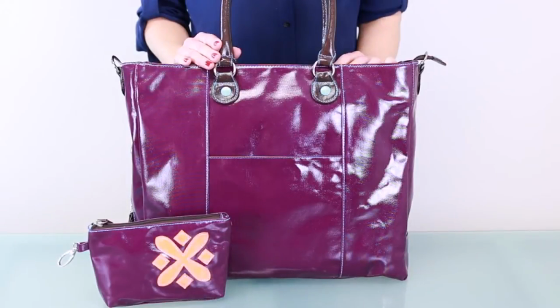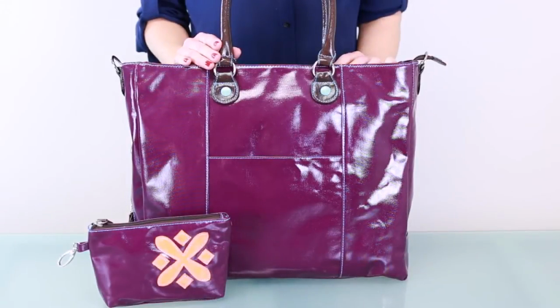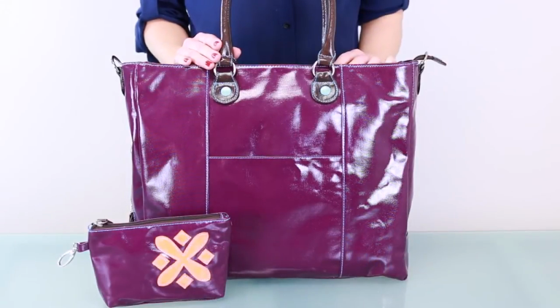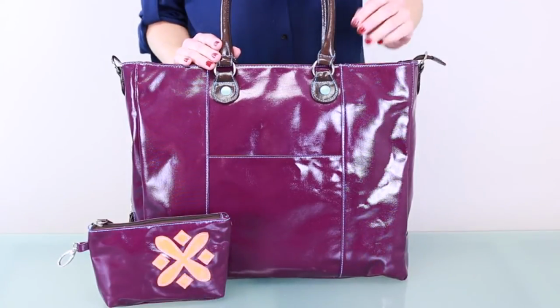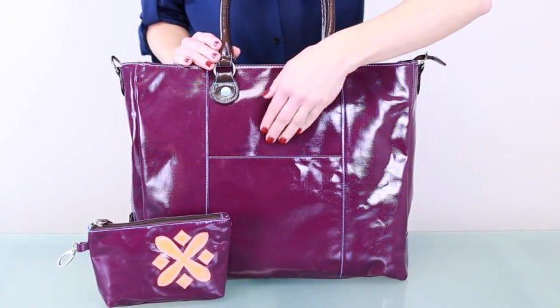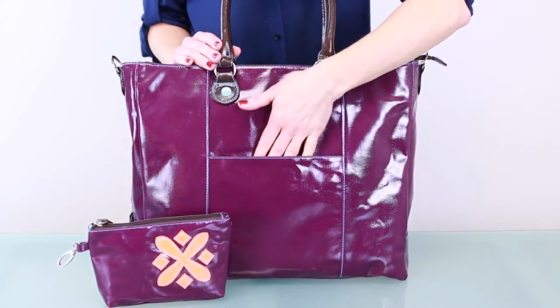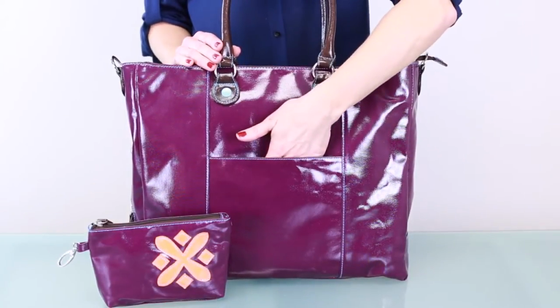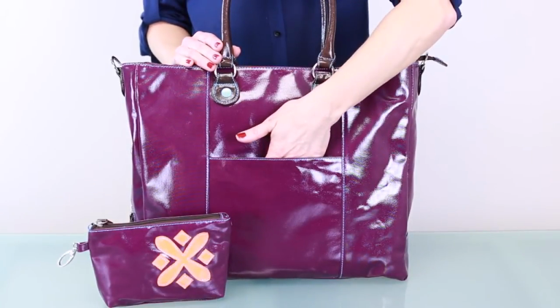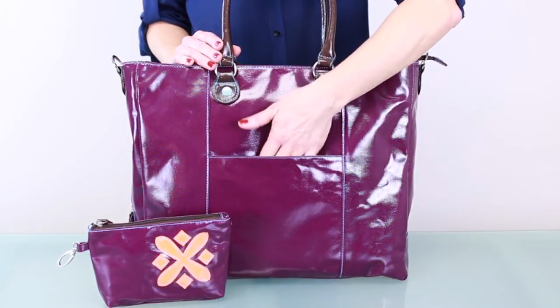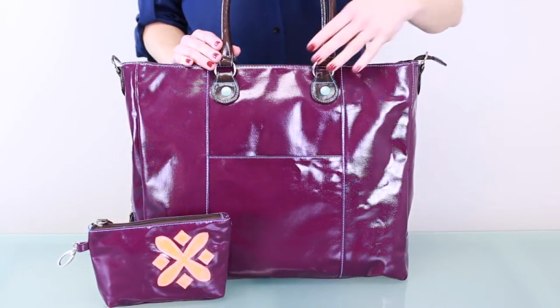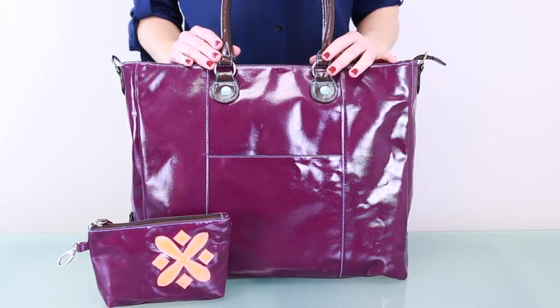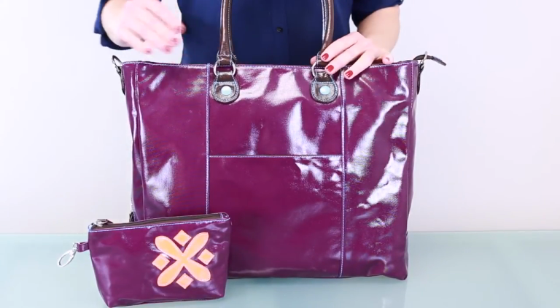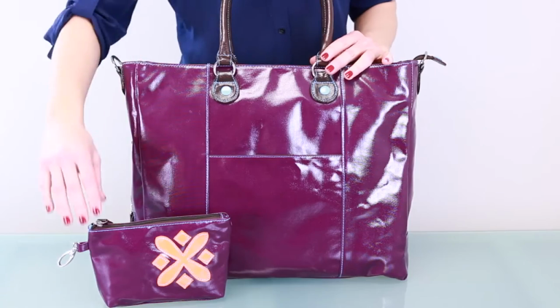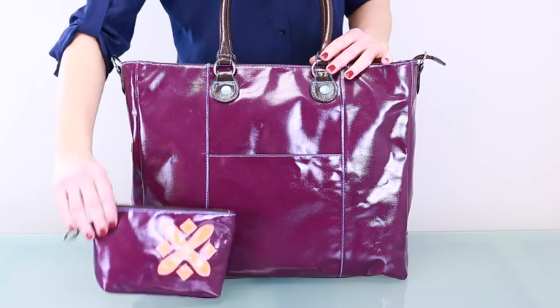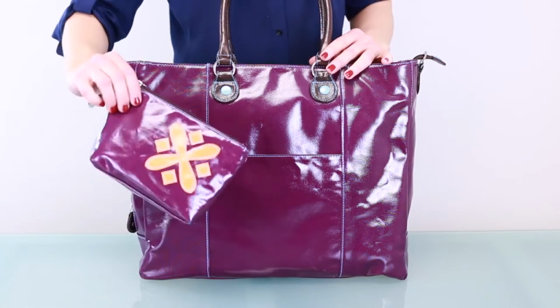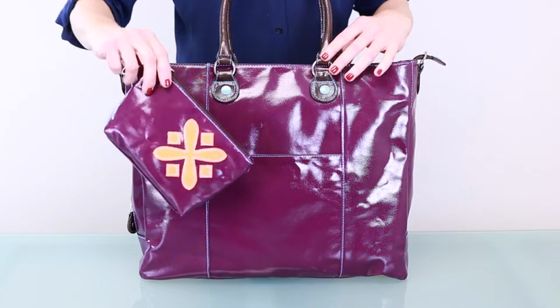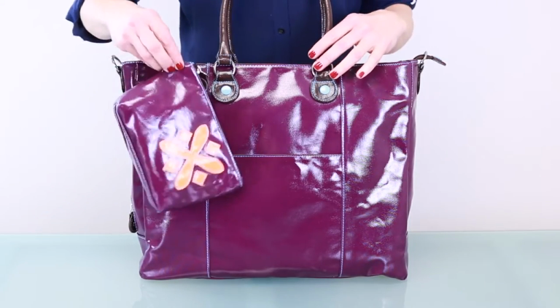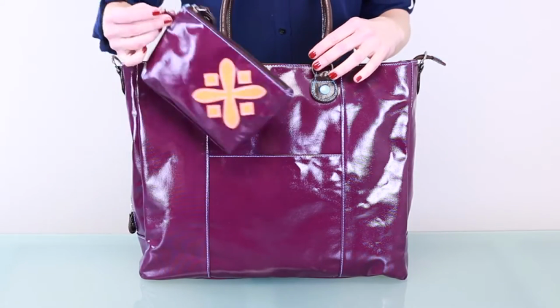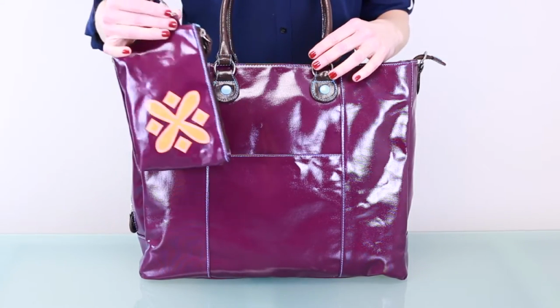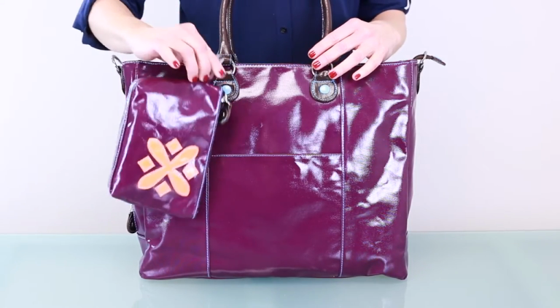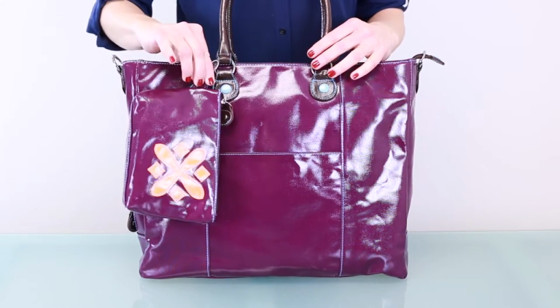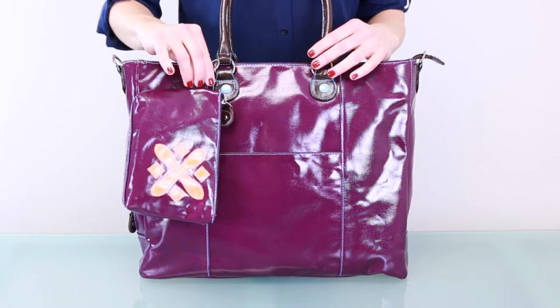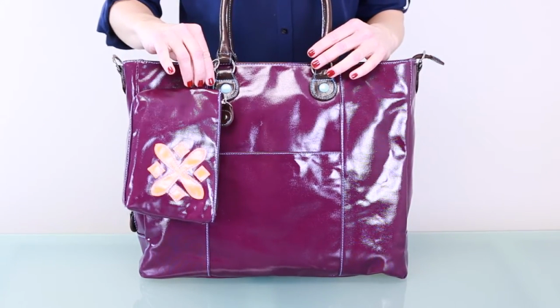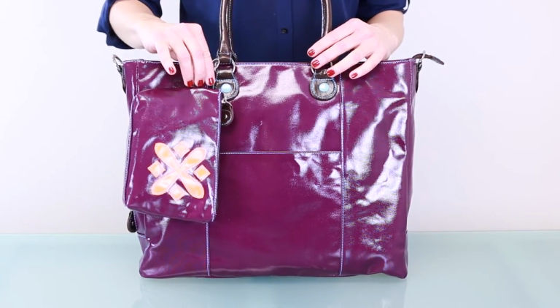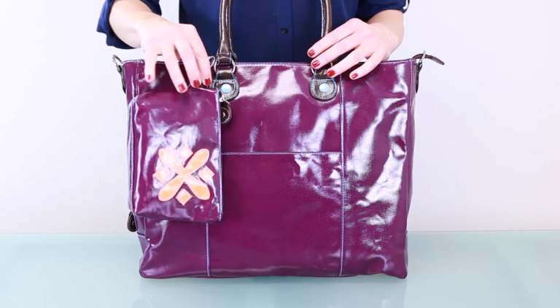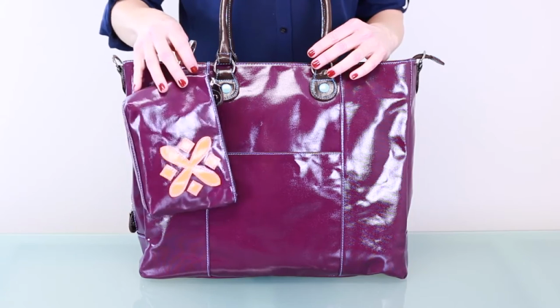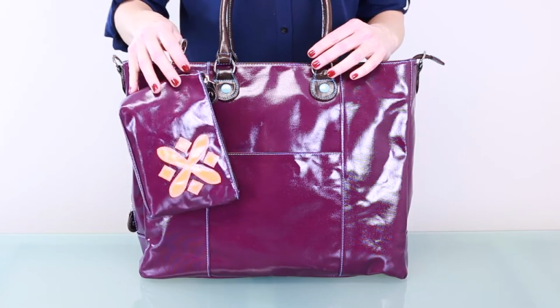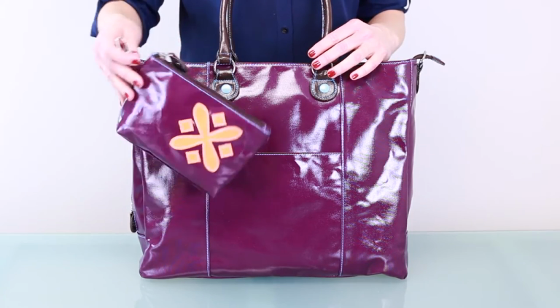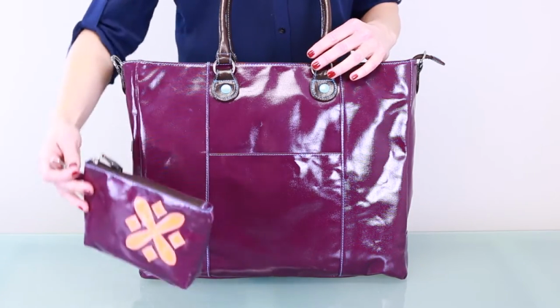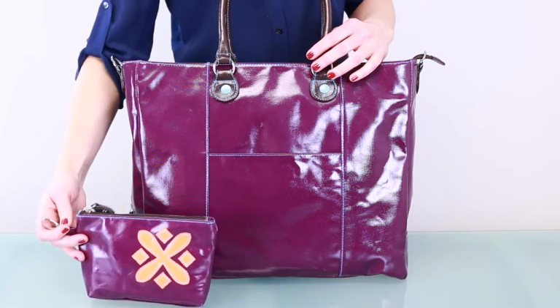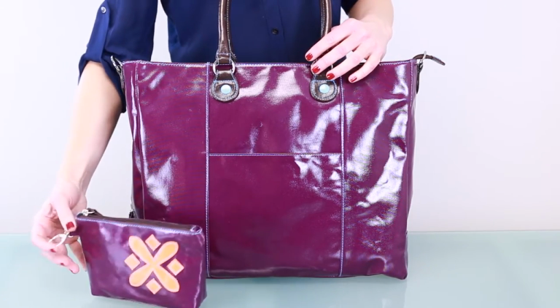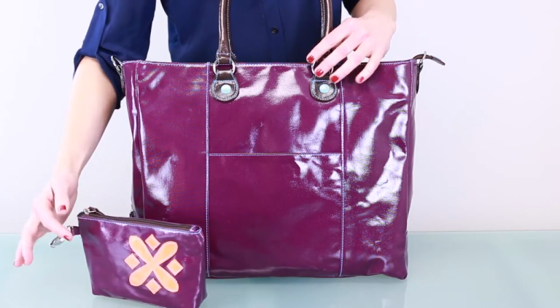On the front, there's one slide-in pocket for quick access to items. Plus, it comes with a cute small zipper pouch to hold things like lip gloss, cords, or cards. You can carry it on its own as a clutch, or you can clip it to the outside of the bag.